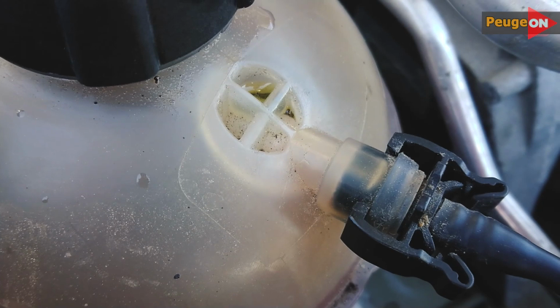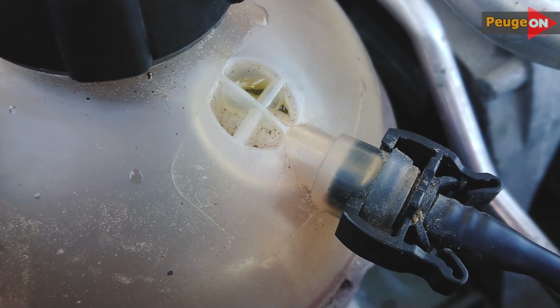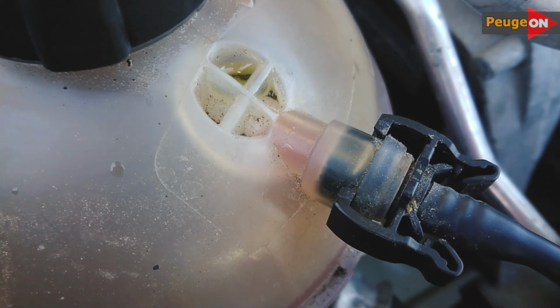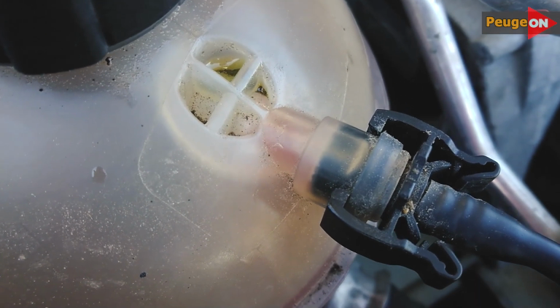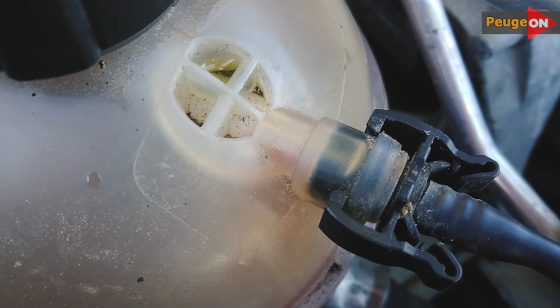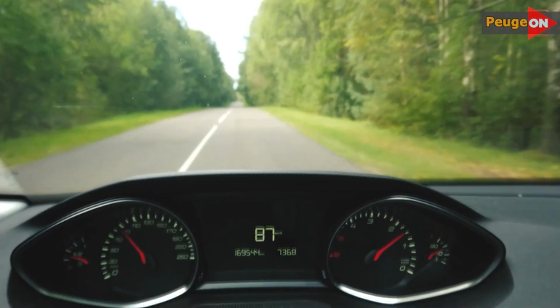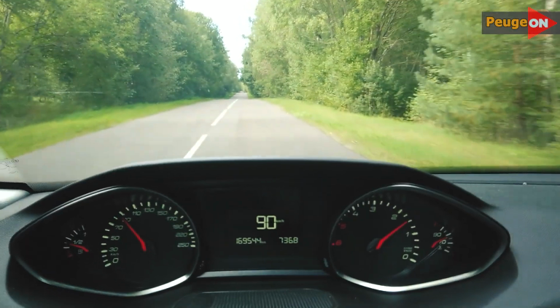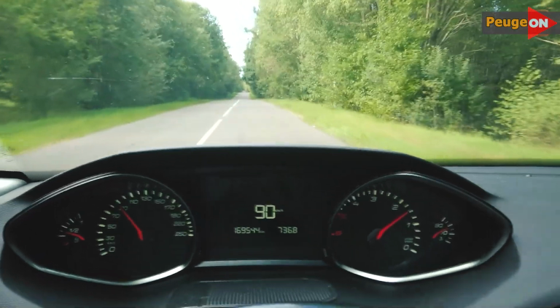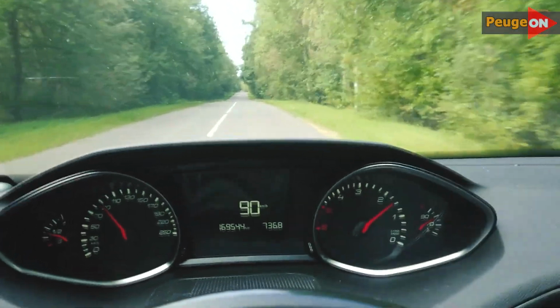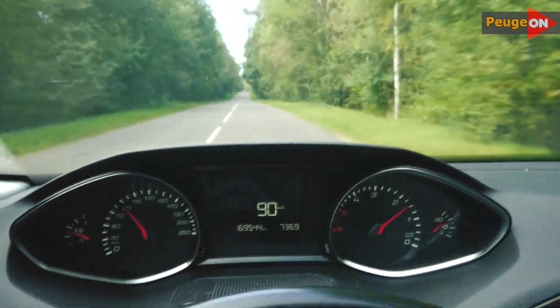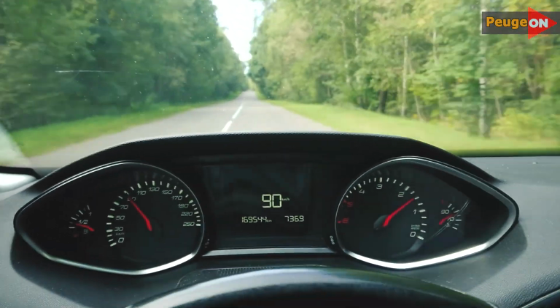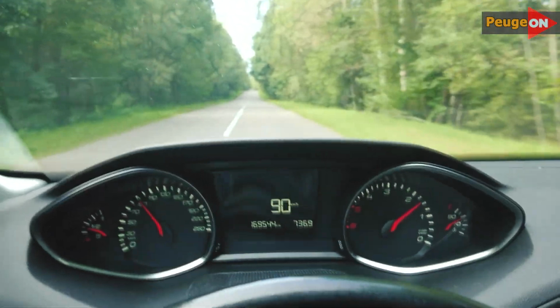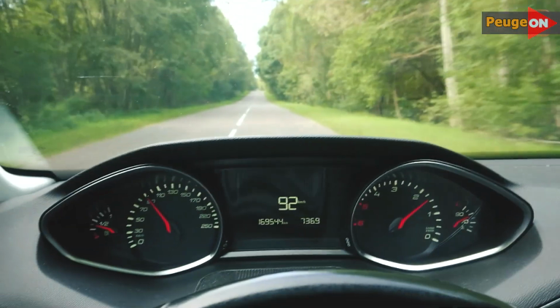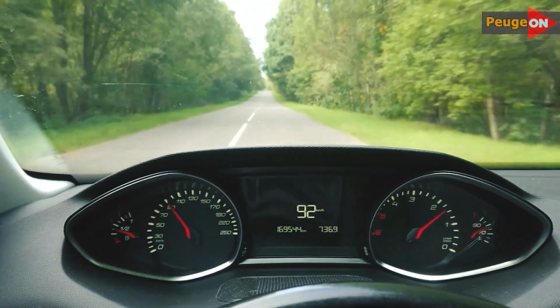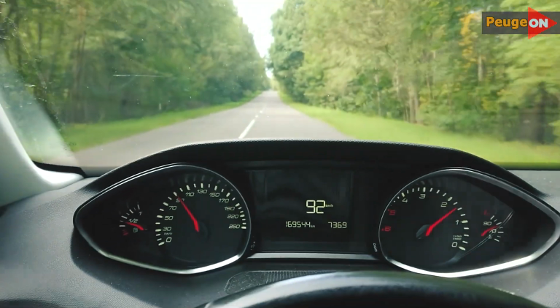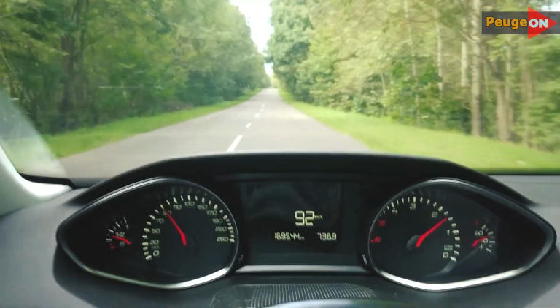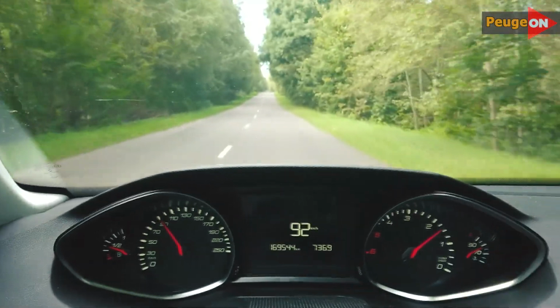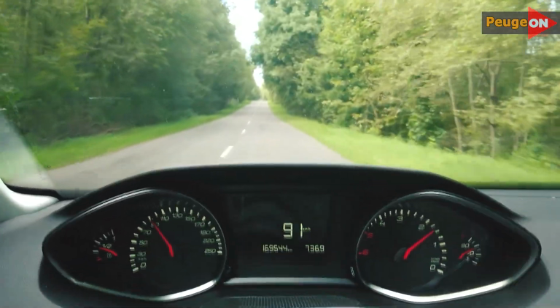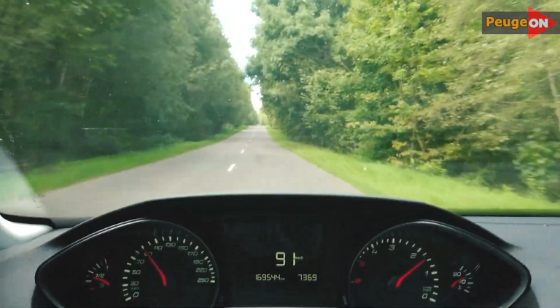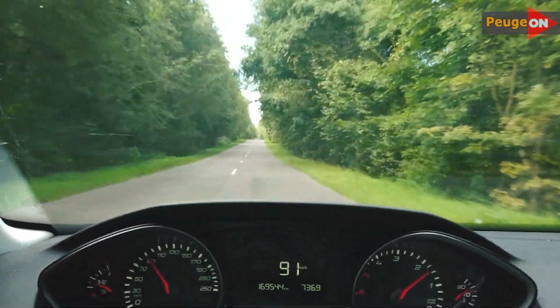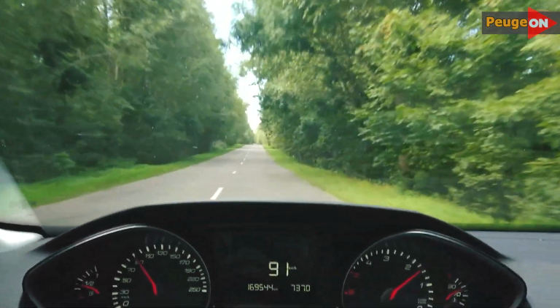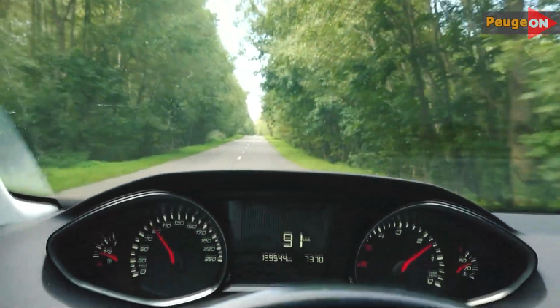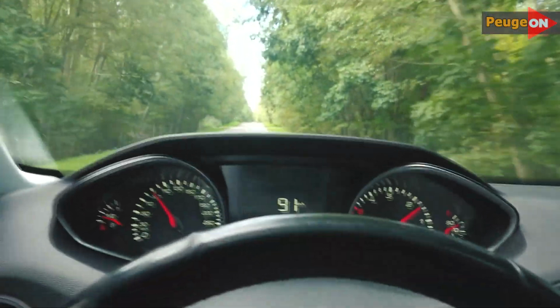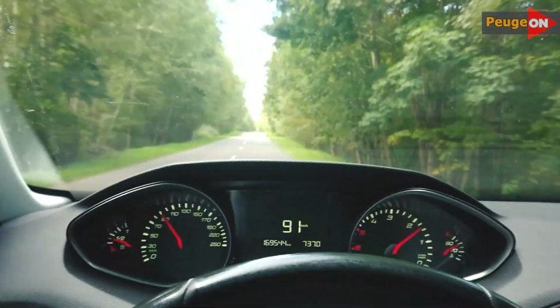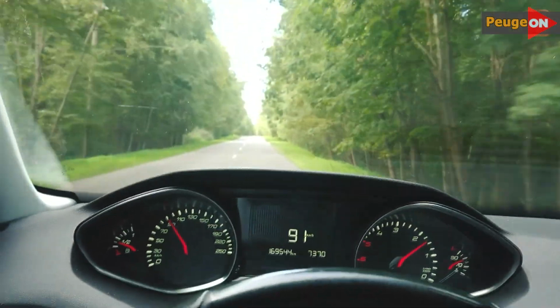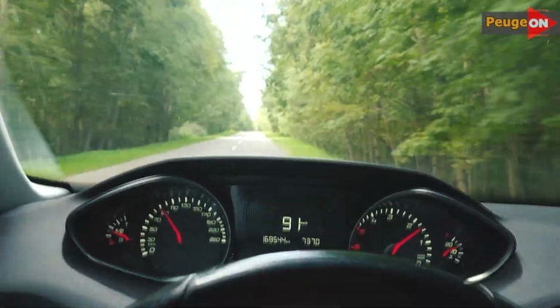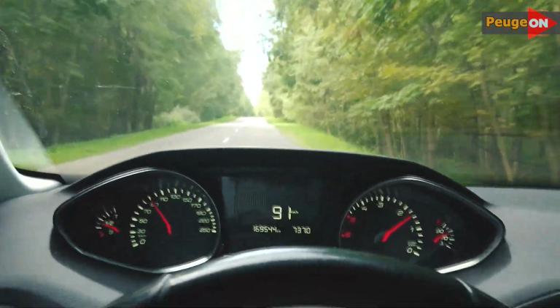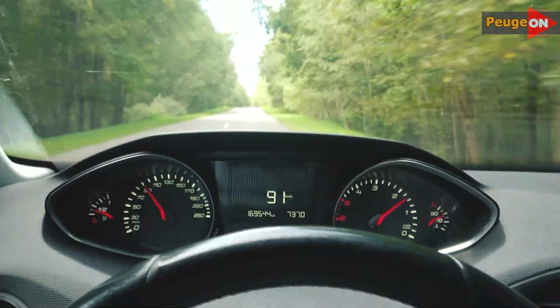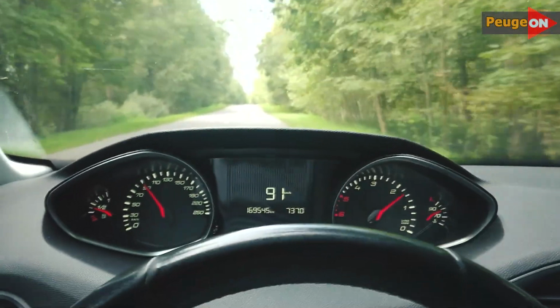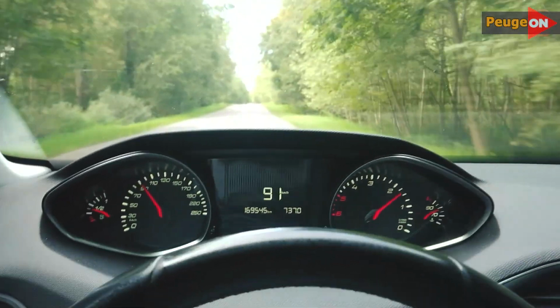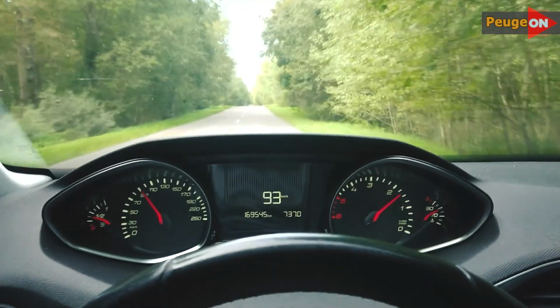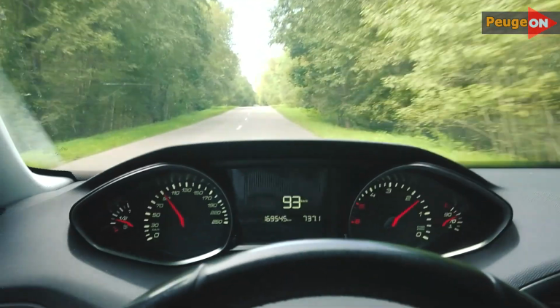It's impossible to tell whether the grille is open or not by sound, vibration, RPM, or other criteria — only visually or through a computer. In other words, there's no discomfort at all for the driver, which is good.